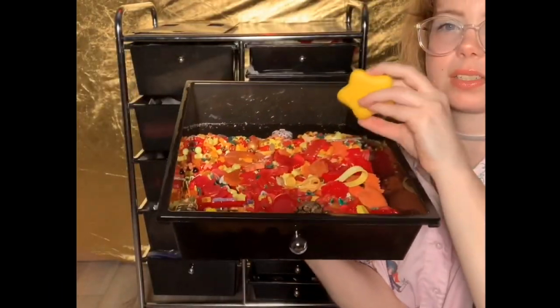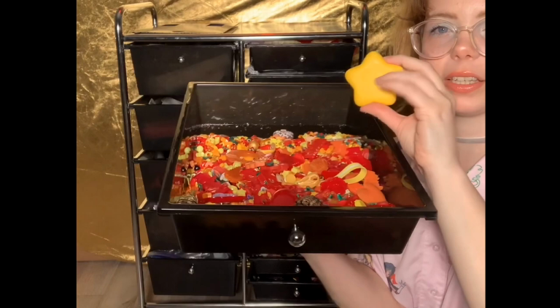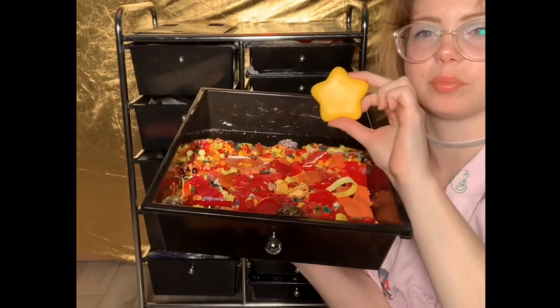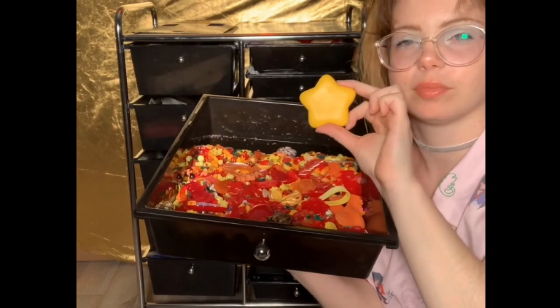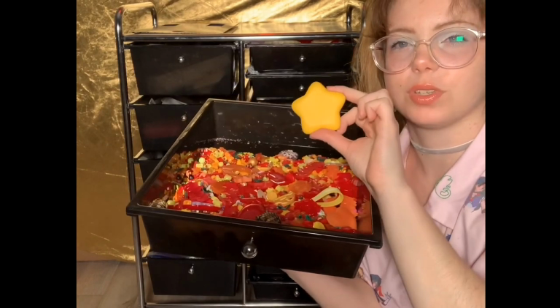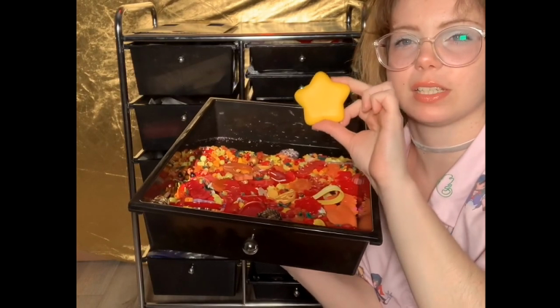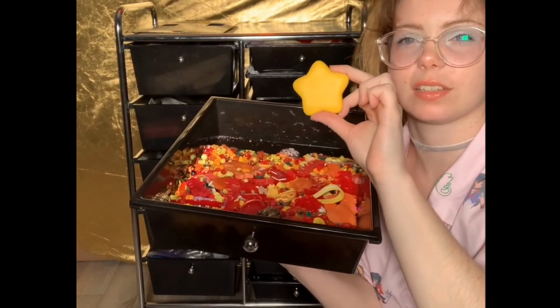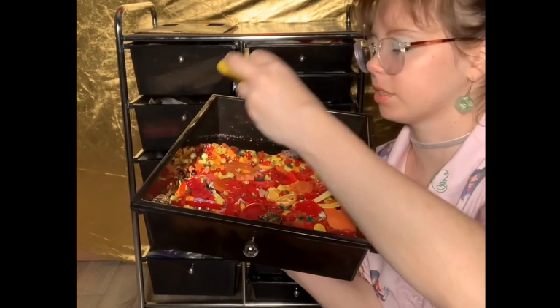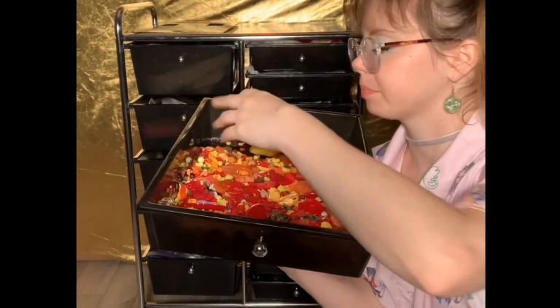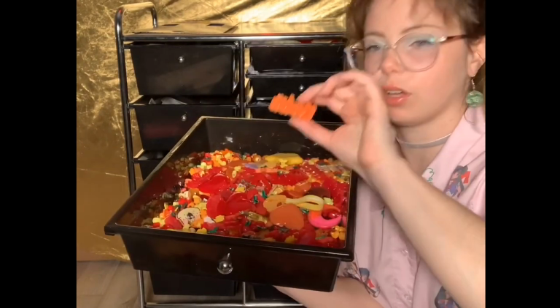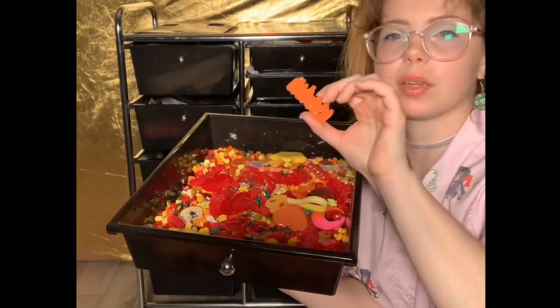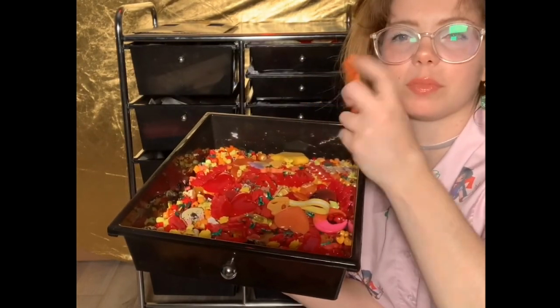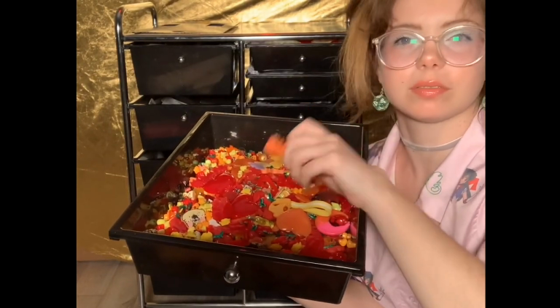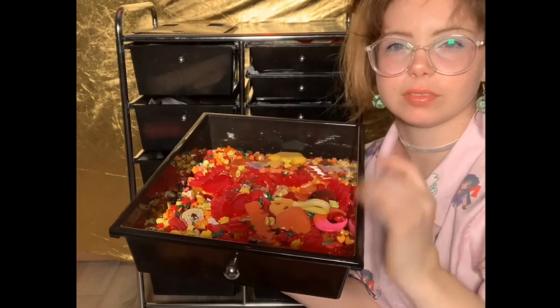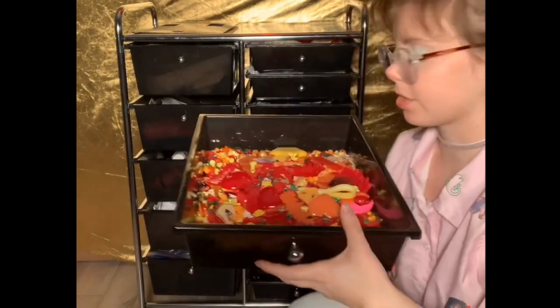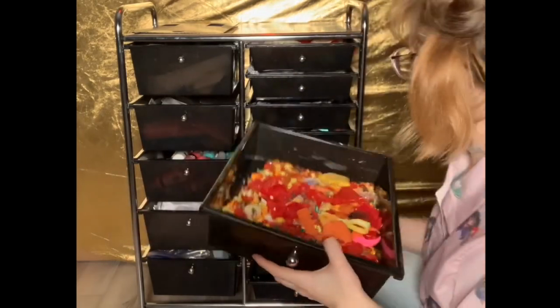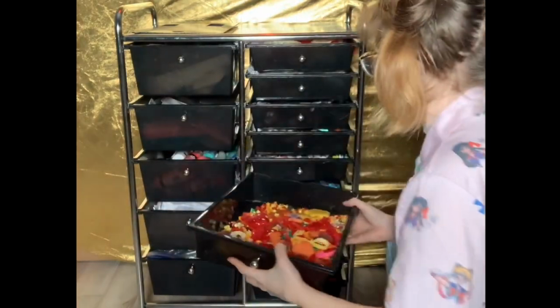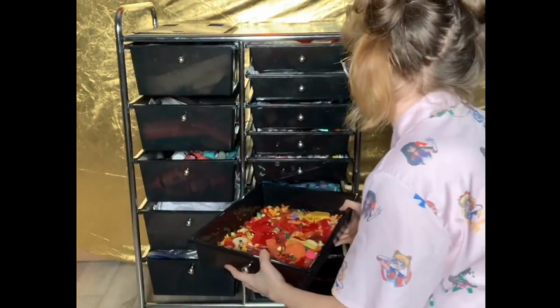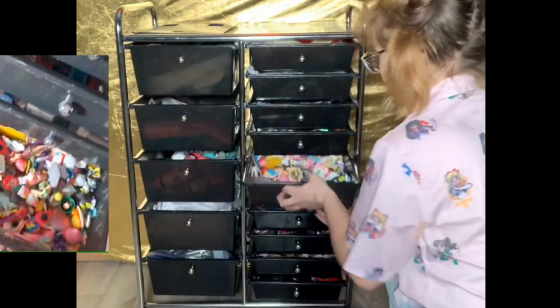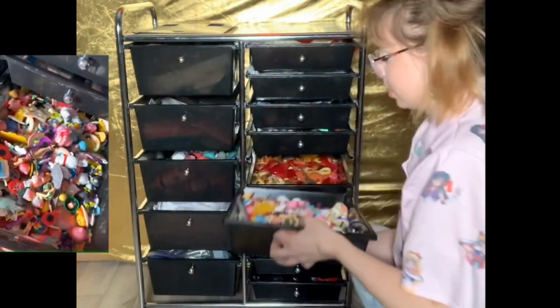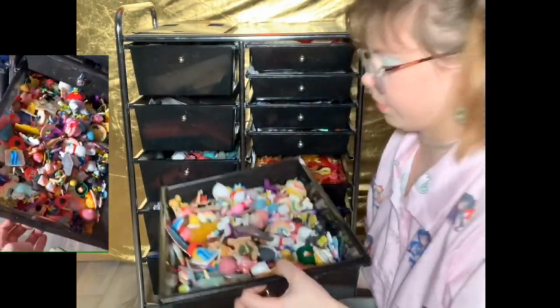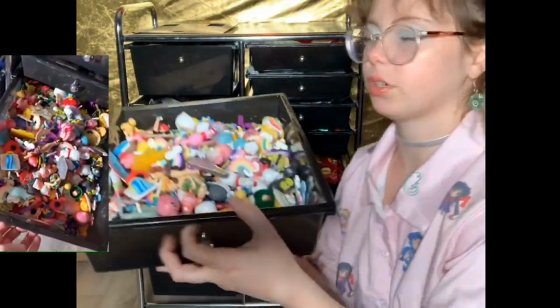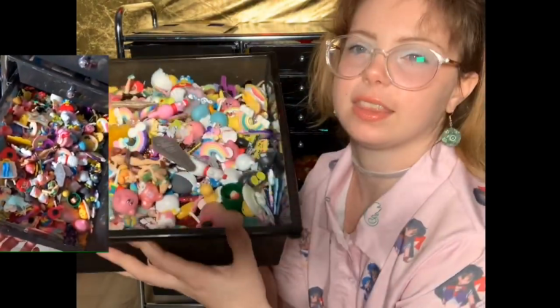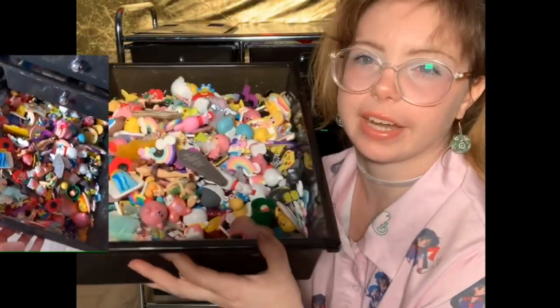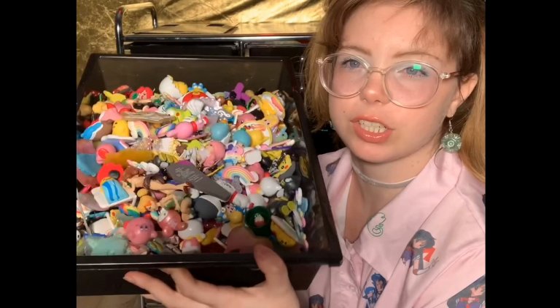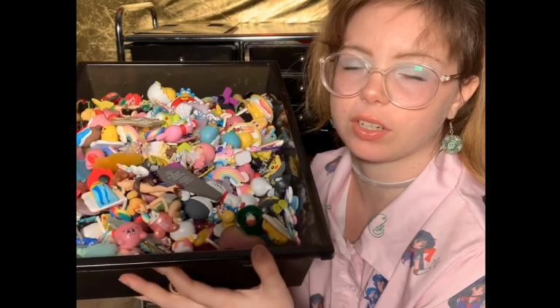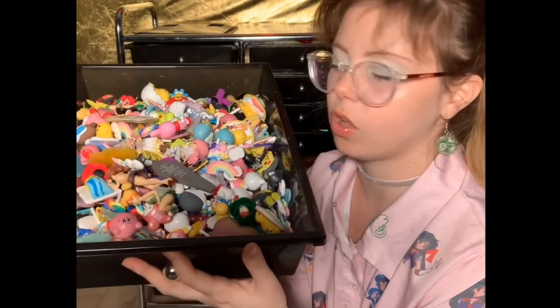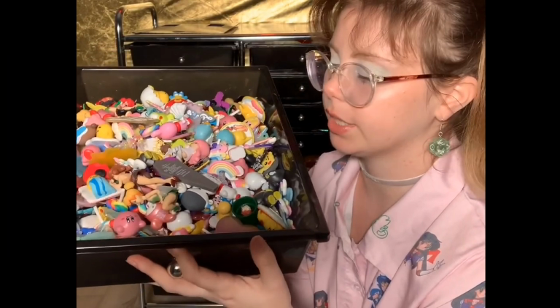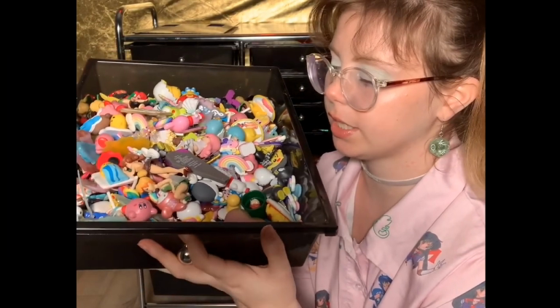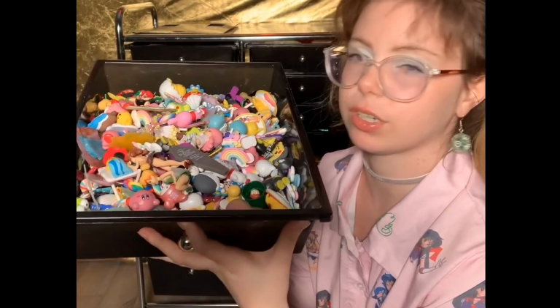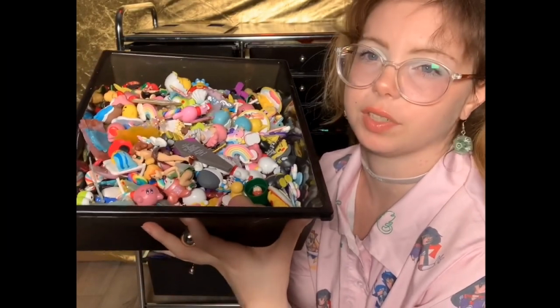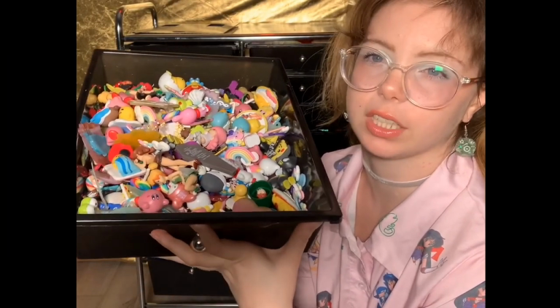The next drawer is warm tones — reds, oranges, and yellows. I have this big star that came with some pieces that I'll use somewhere. Same concept as the other color drawers, just these three warm colors.